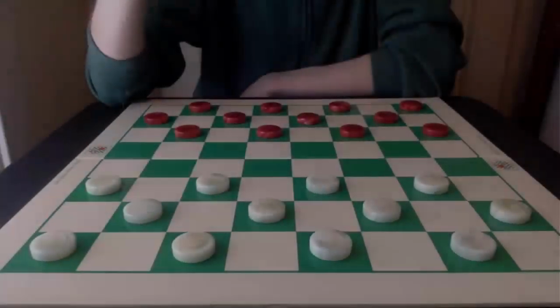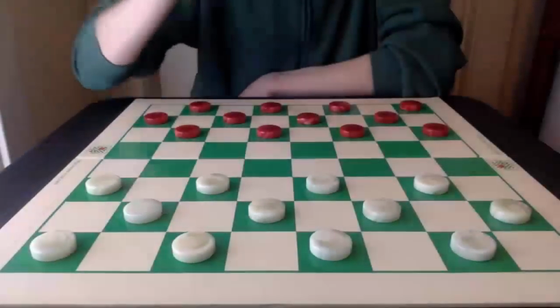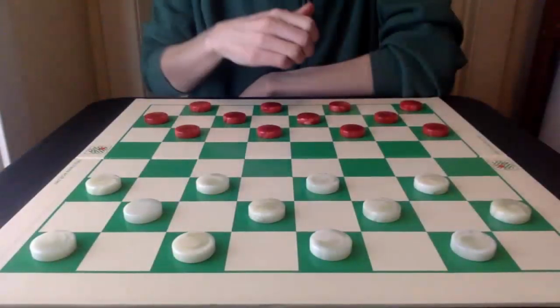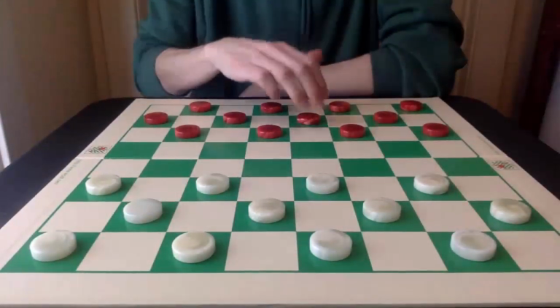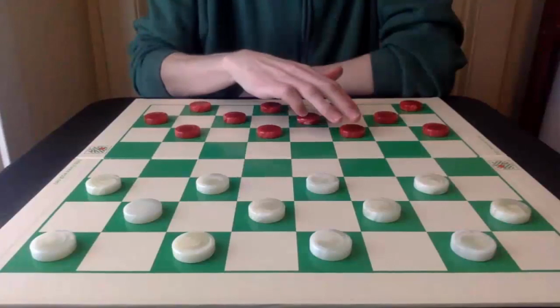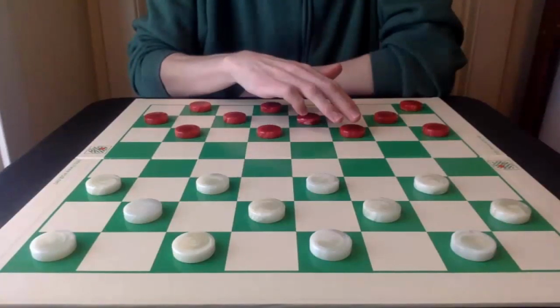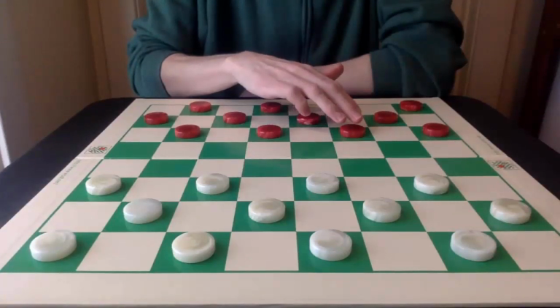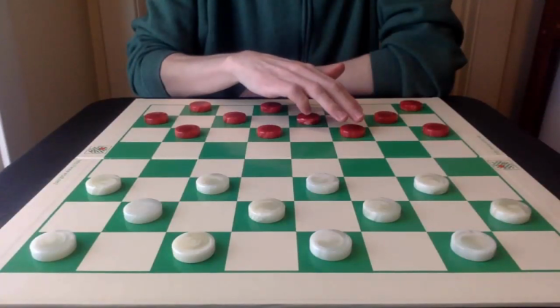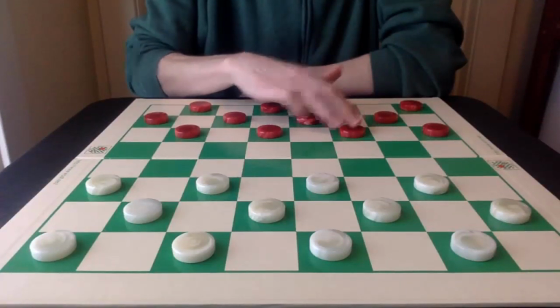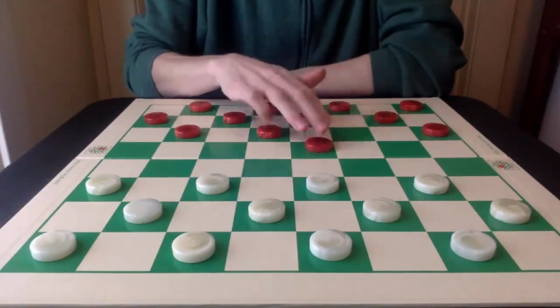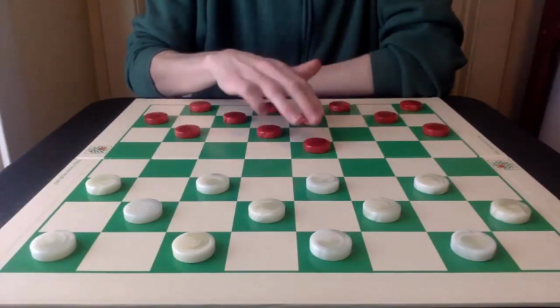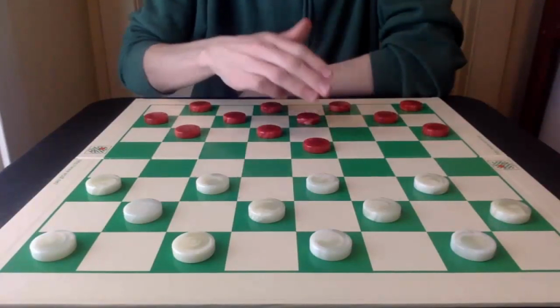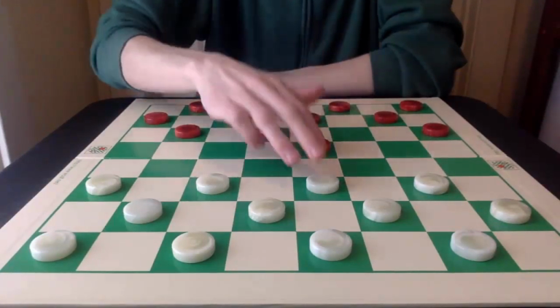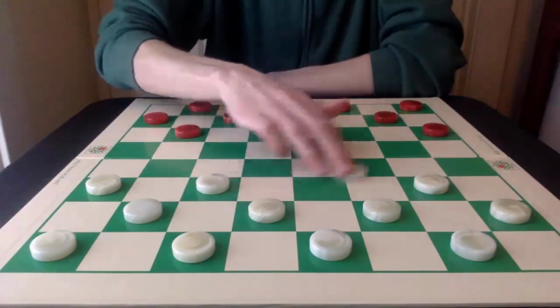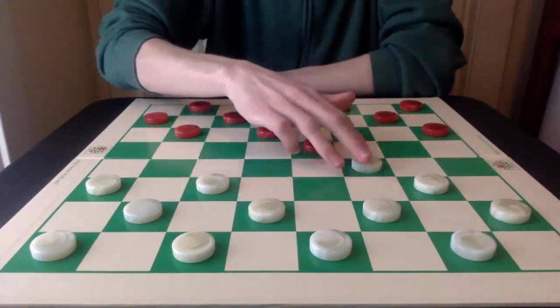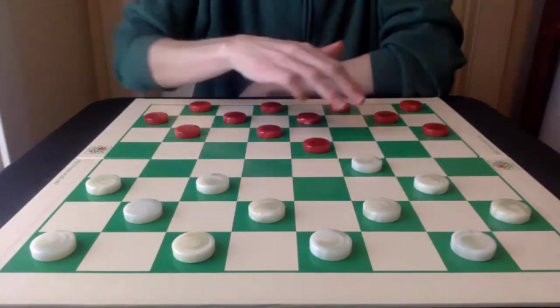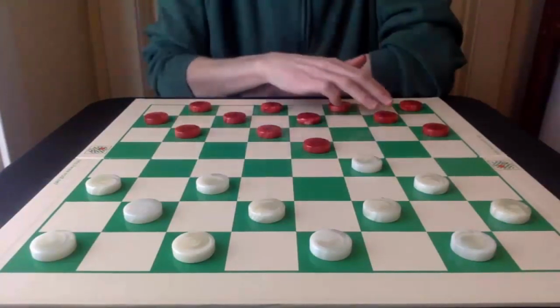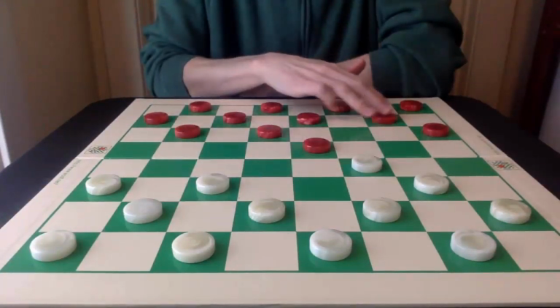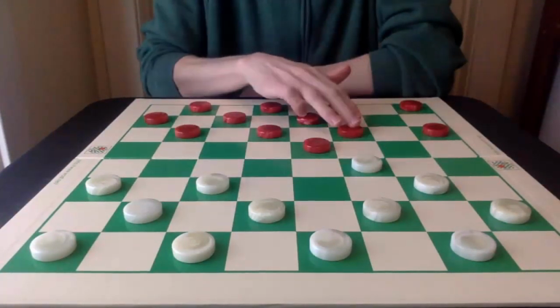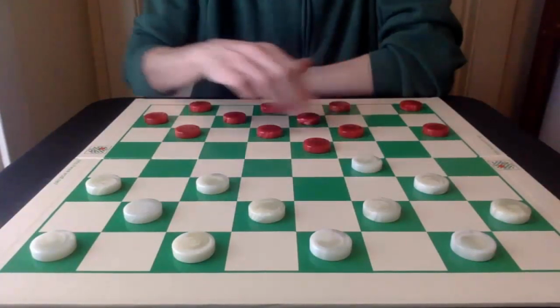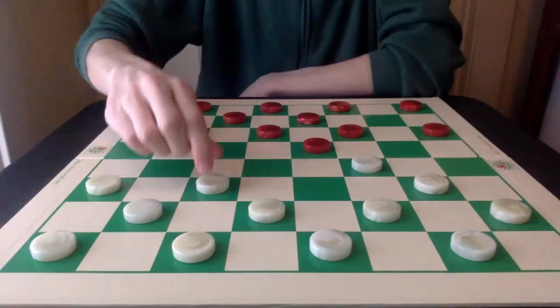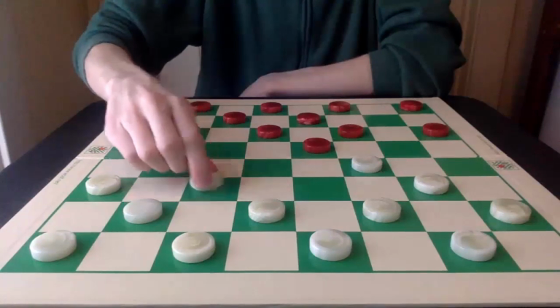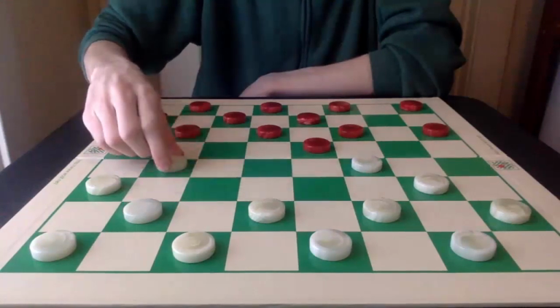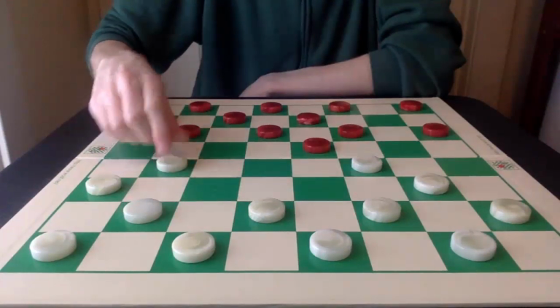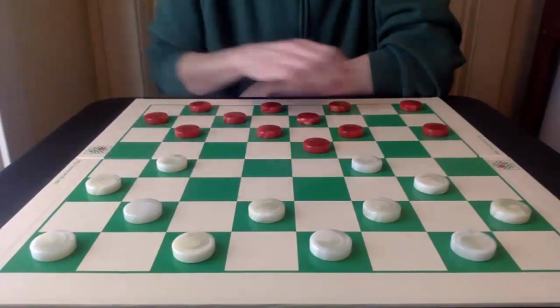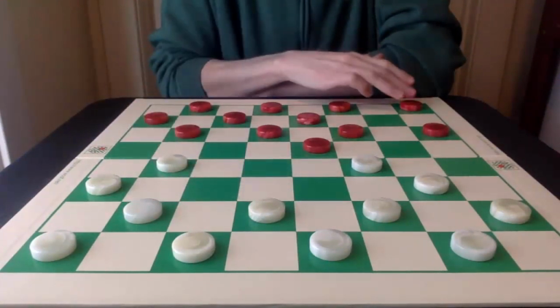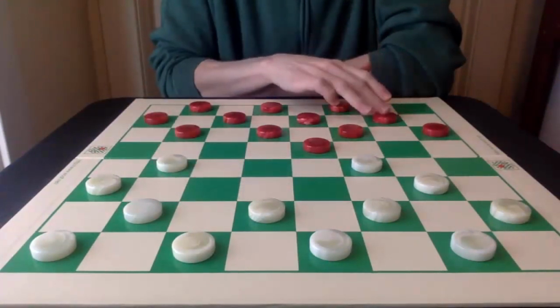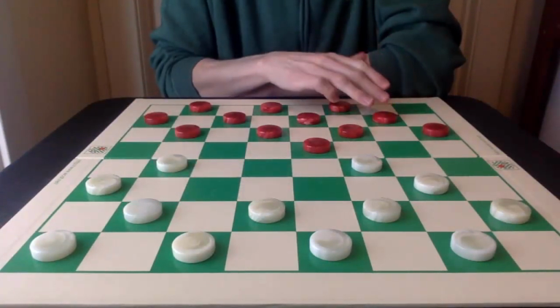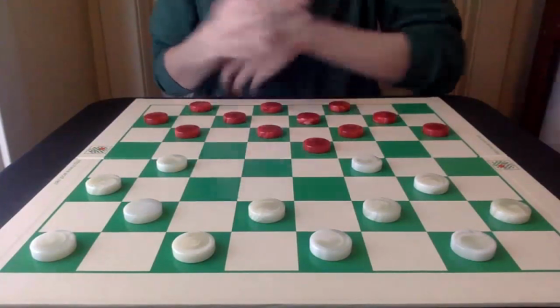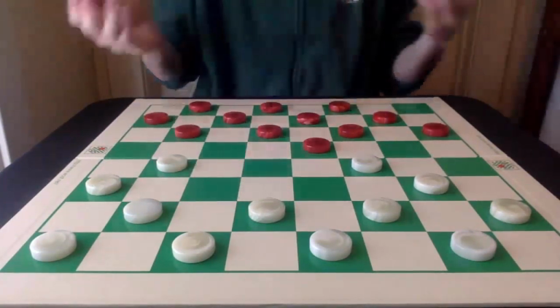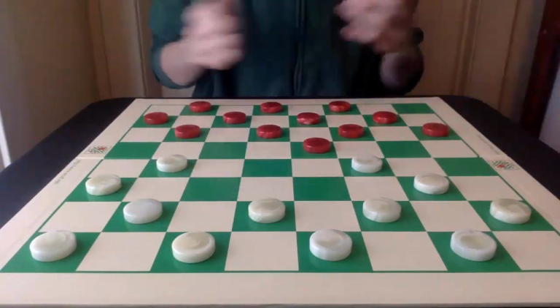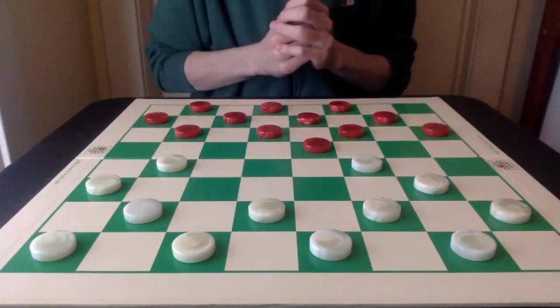Let's play the Old 14th. The opening begins 11-15, 23-19, 8-11, 22-17, and 4-8 is what forms the opening.